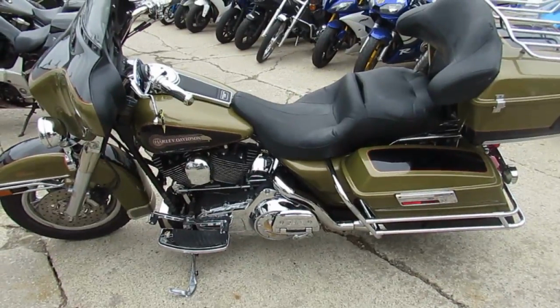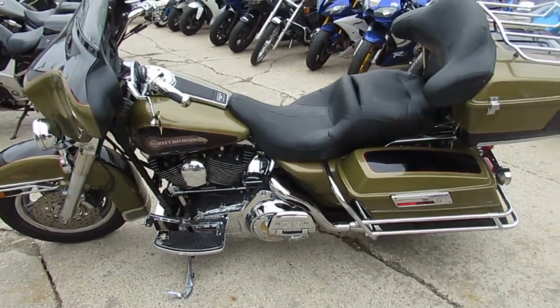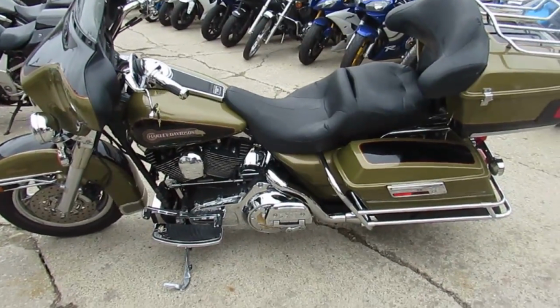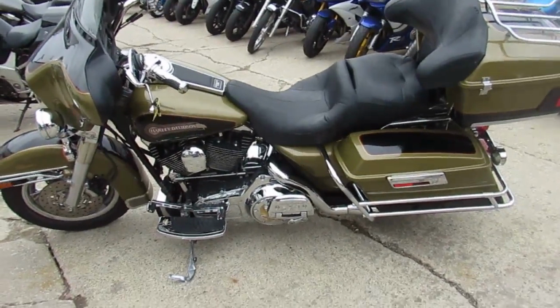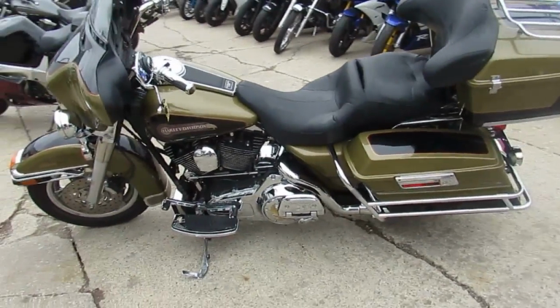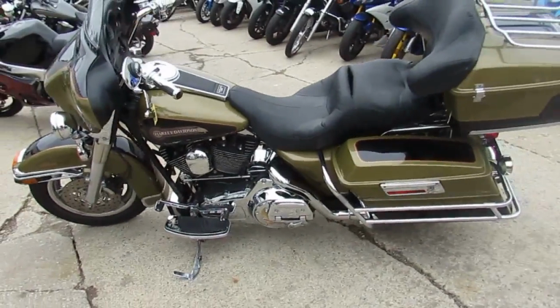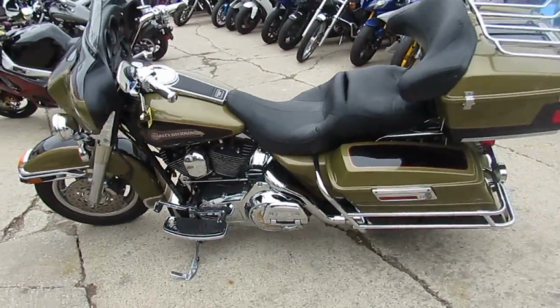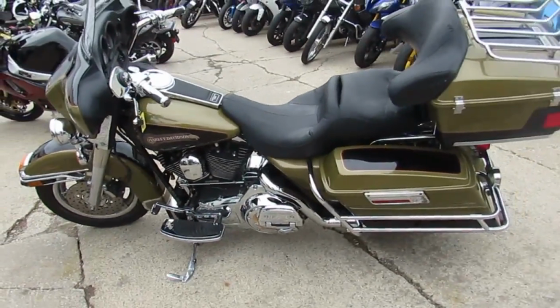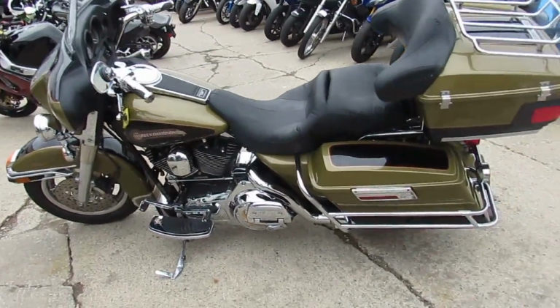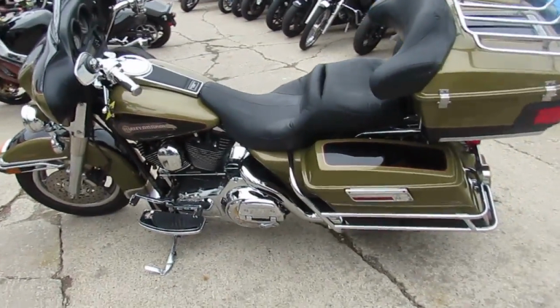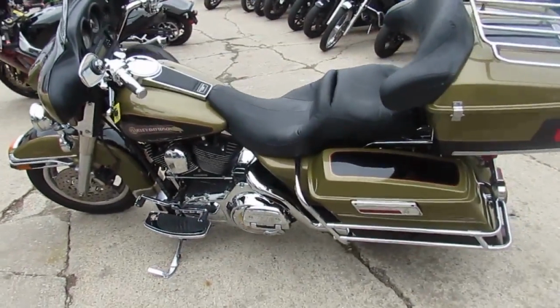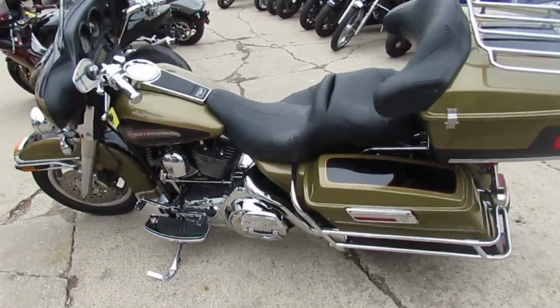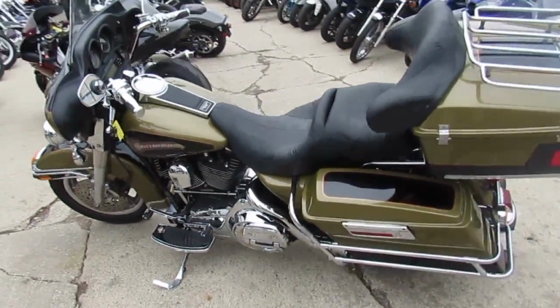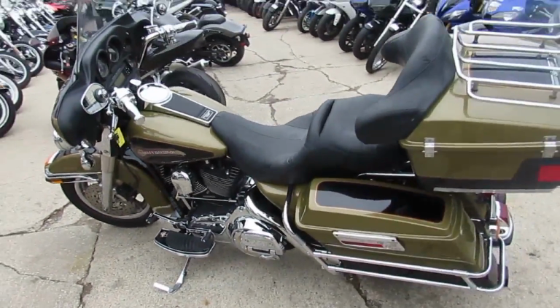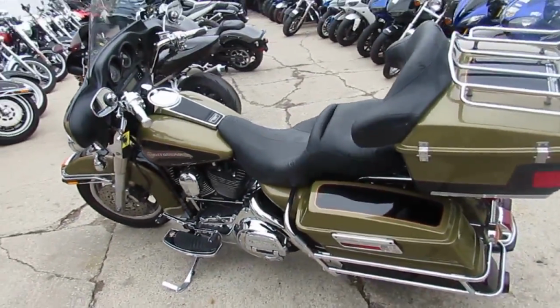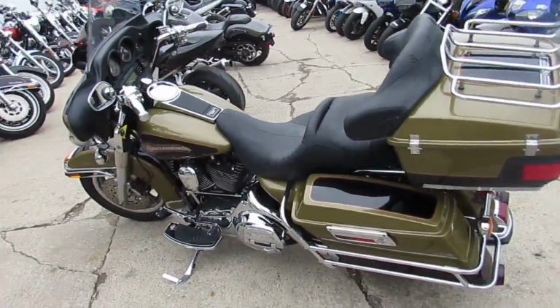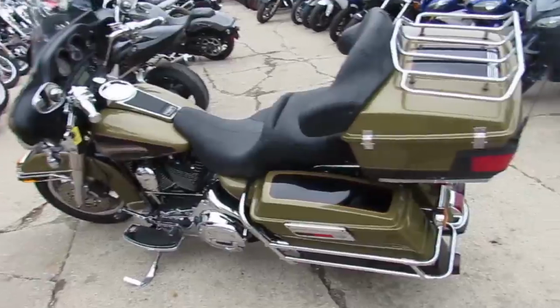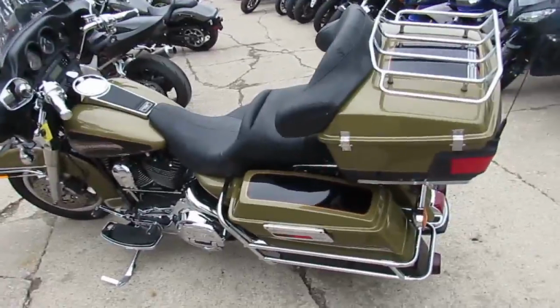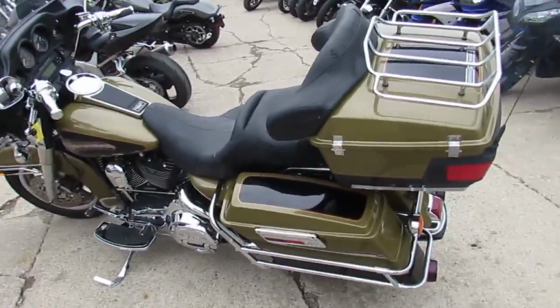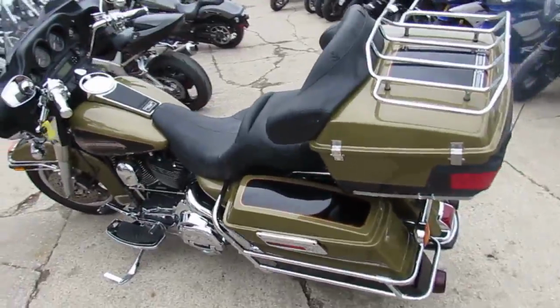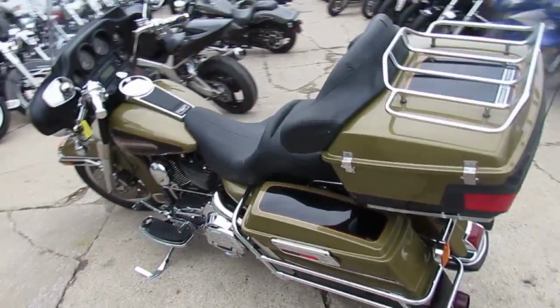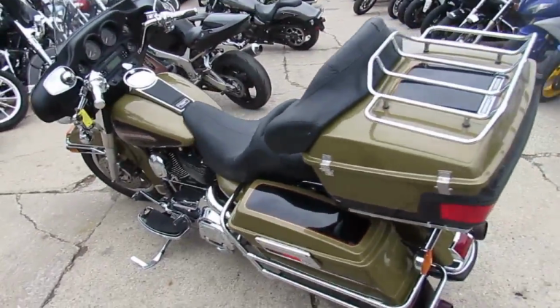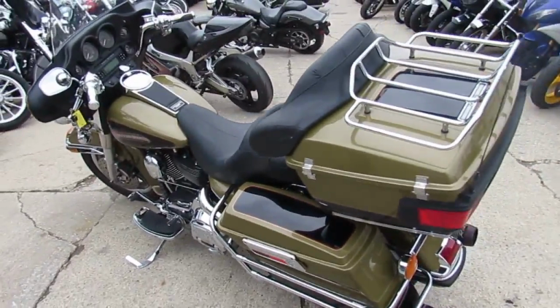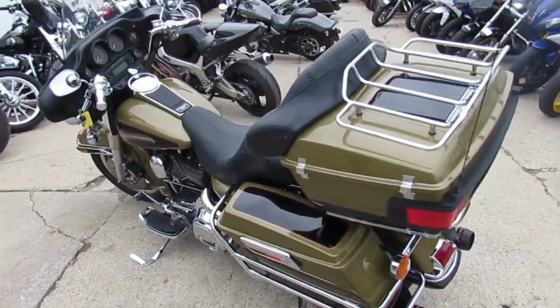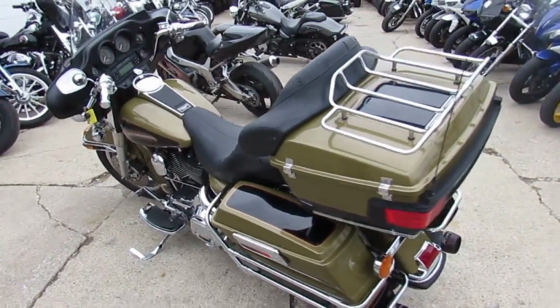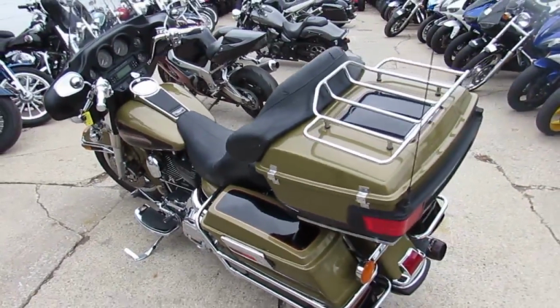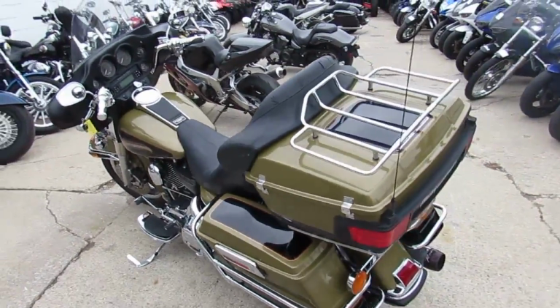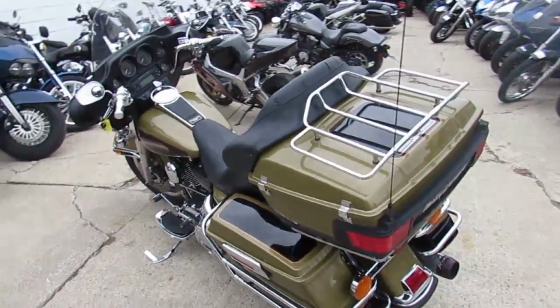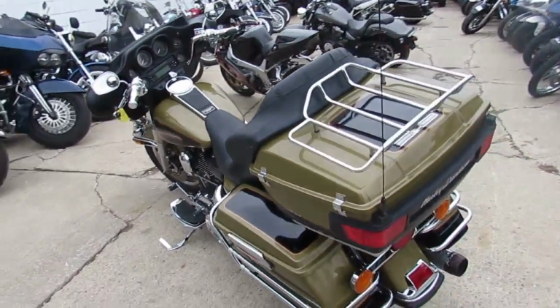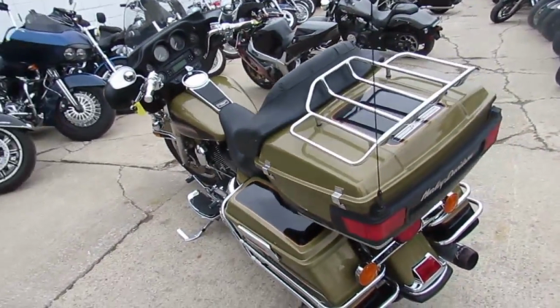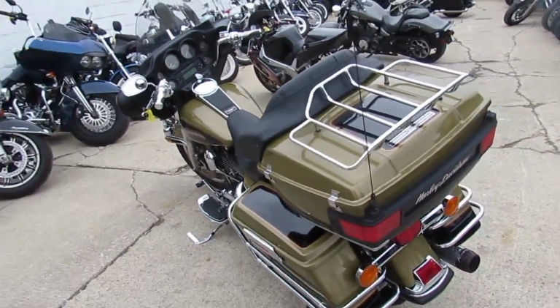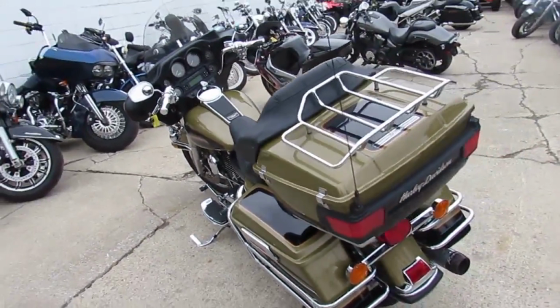Hey guys, it's ApprovalPowerSports.com here. We've got over 250 used Harley-Davidsons in our showroom for sale. Today I'm going to show you this one.